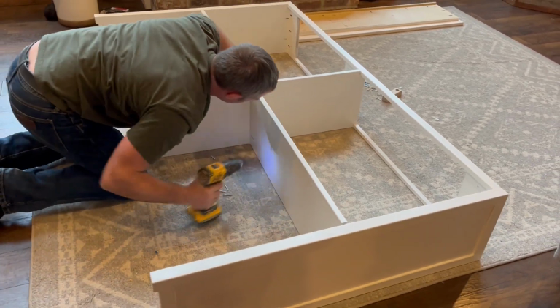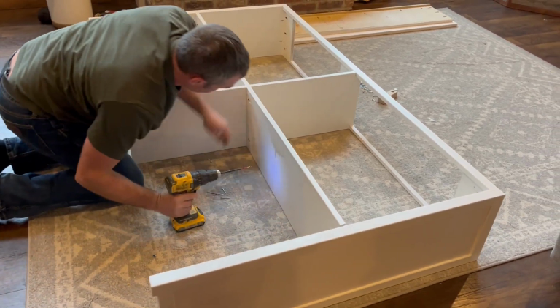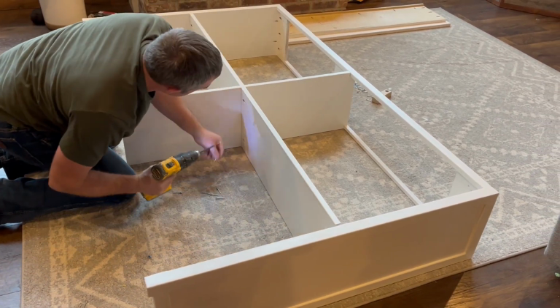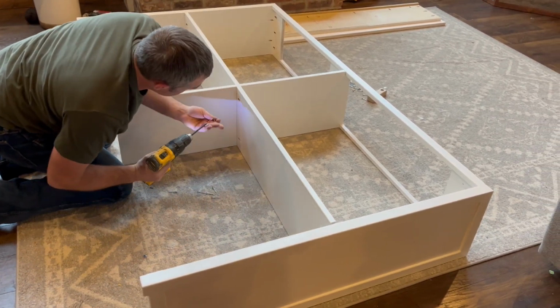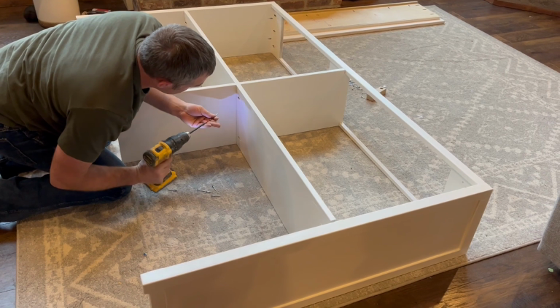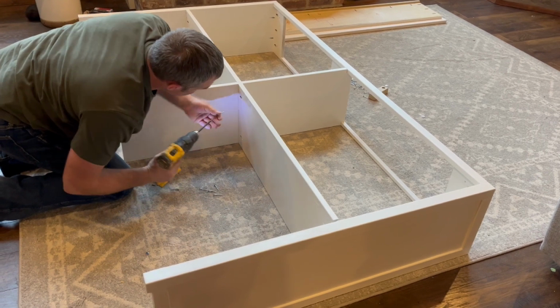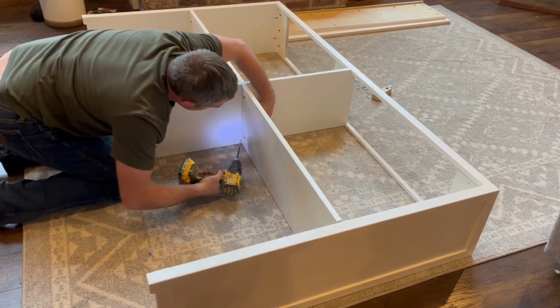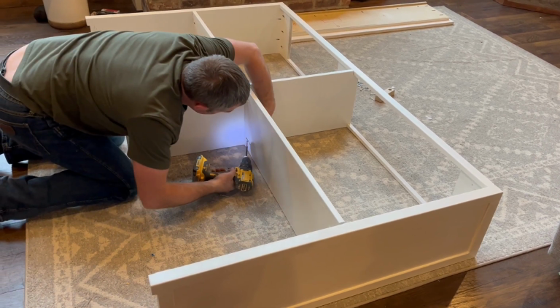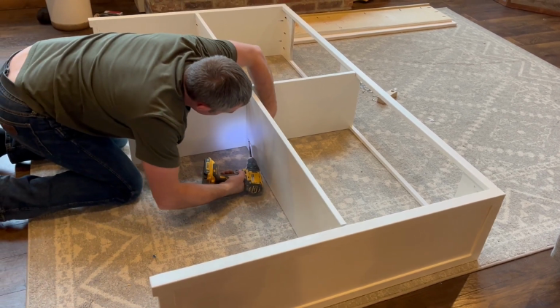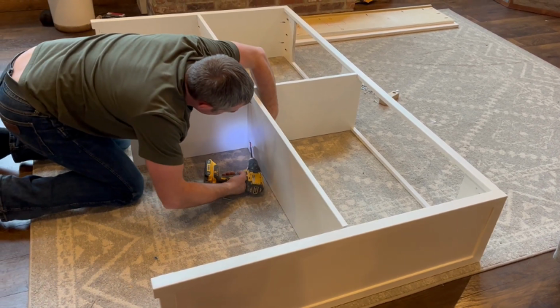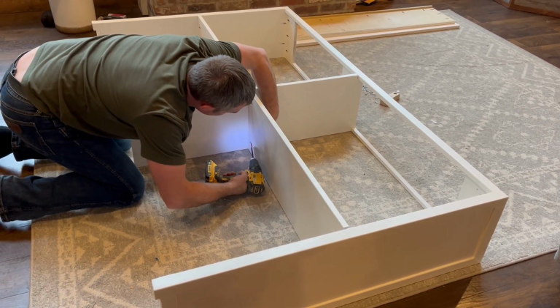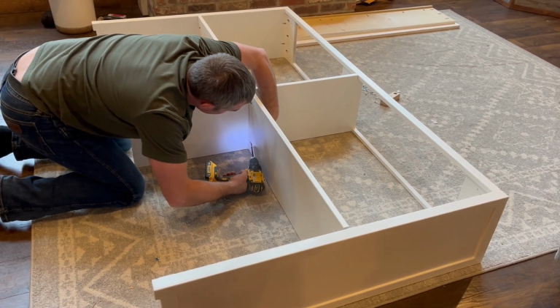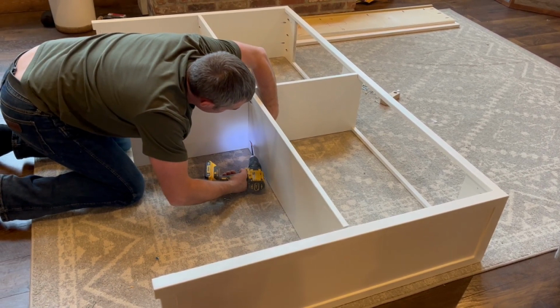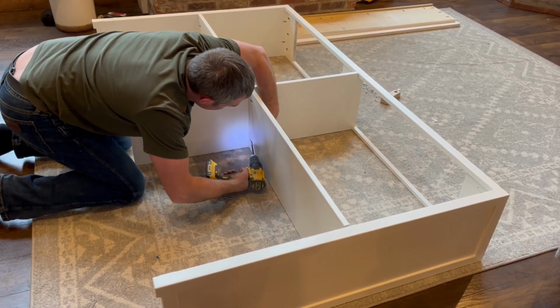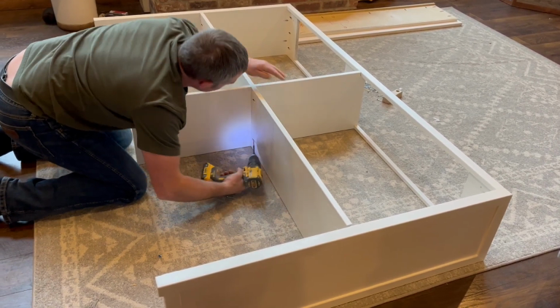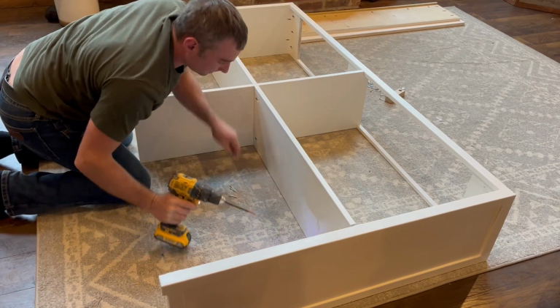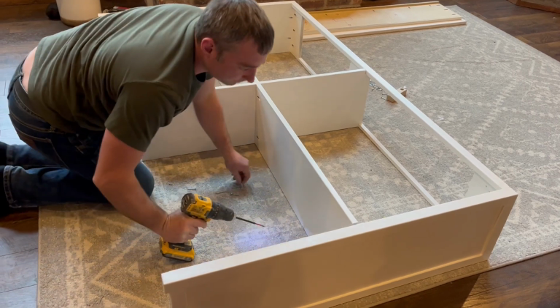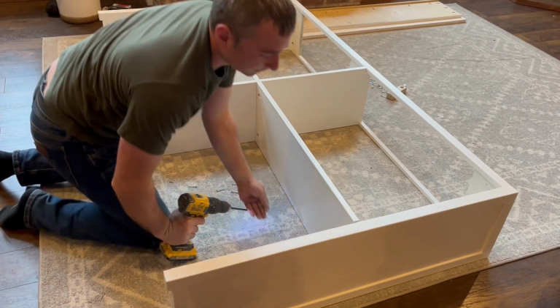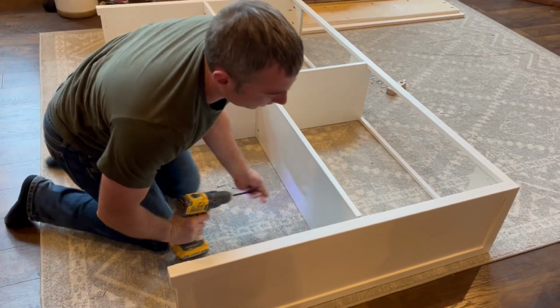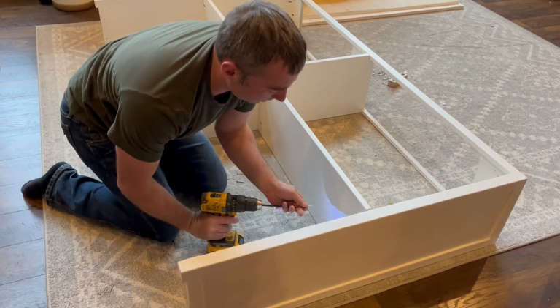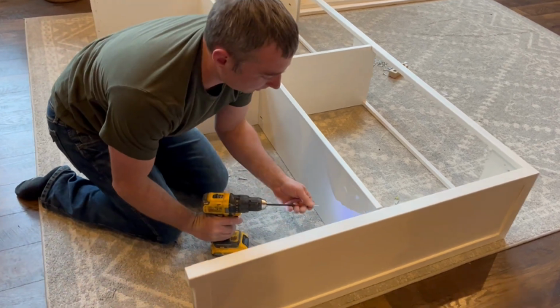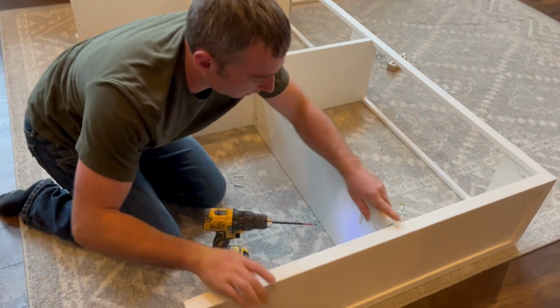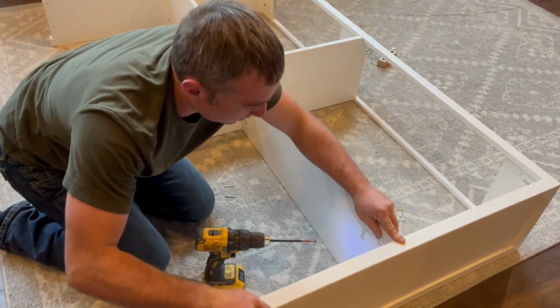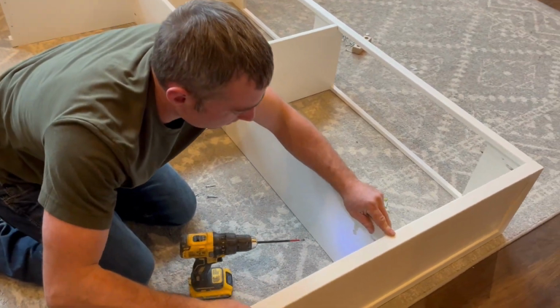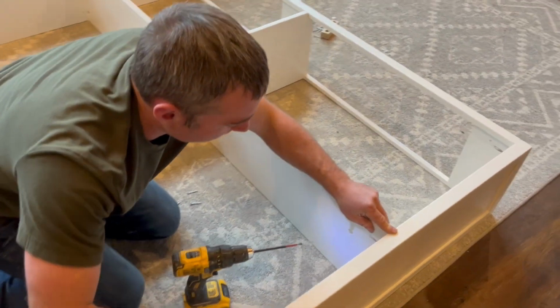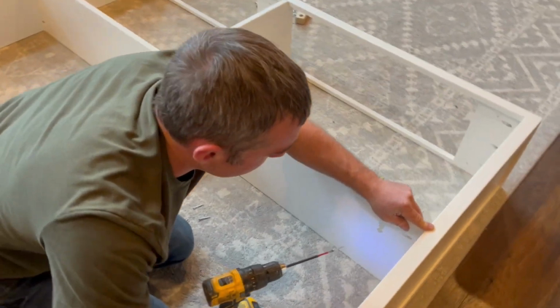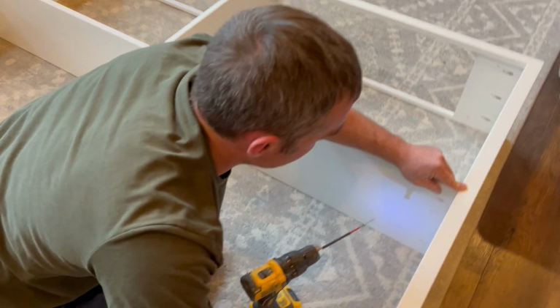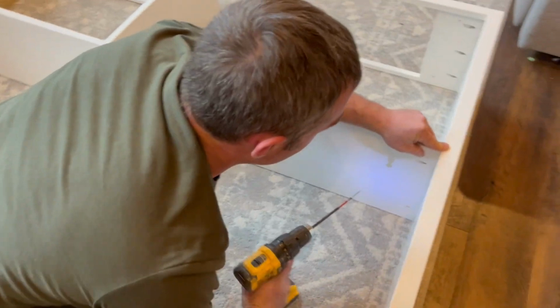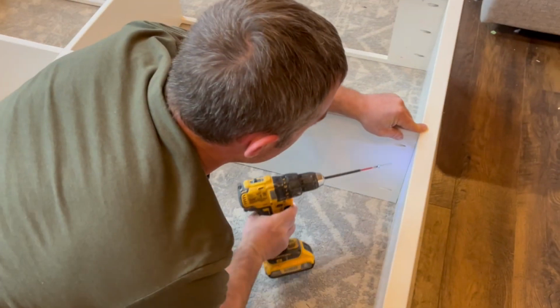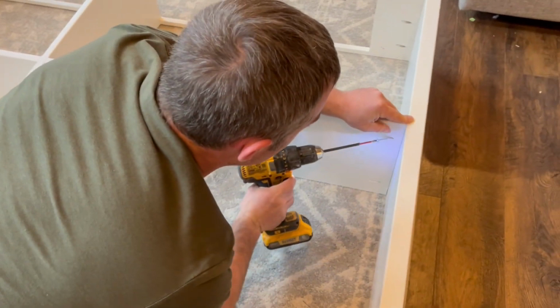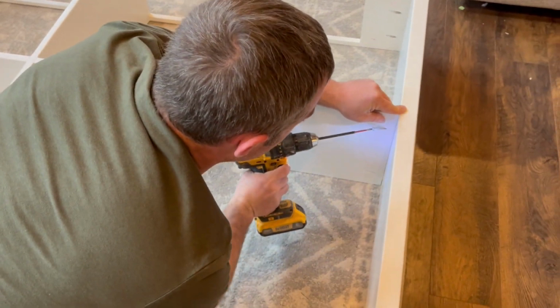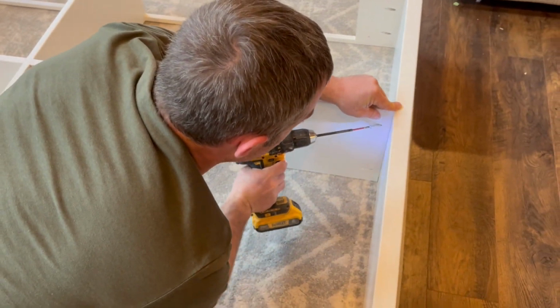That's all the screws. Do our end piece over here — there's a line right there, line up with the line, and hold it even with the front edge.